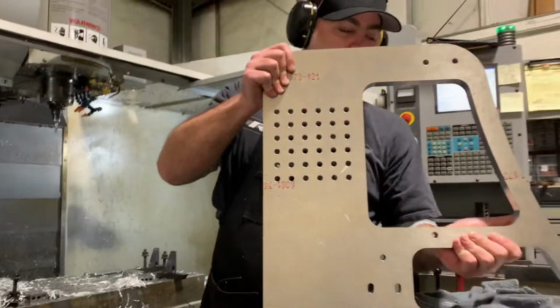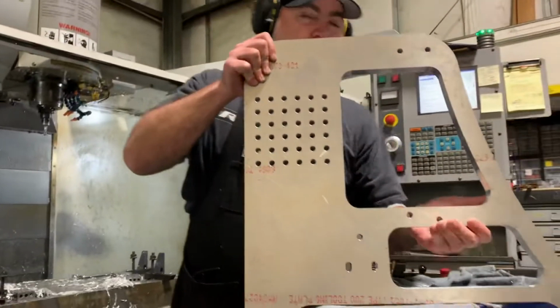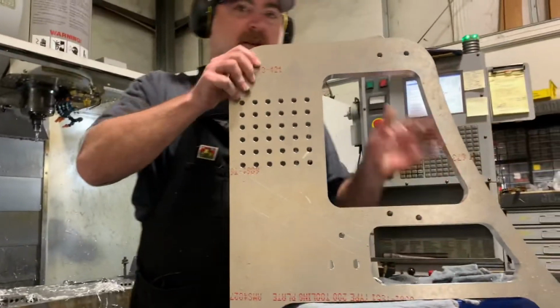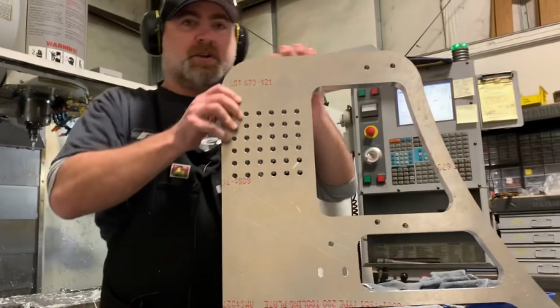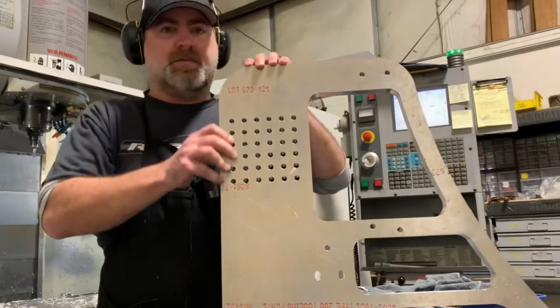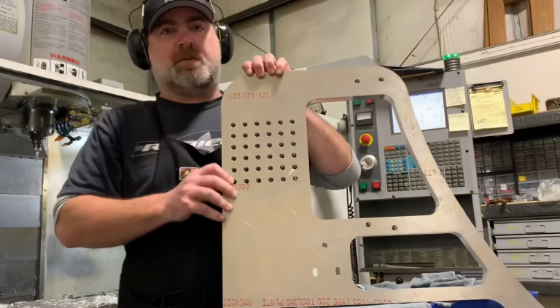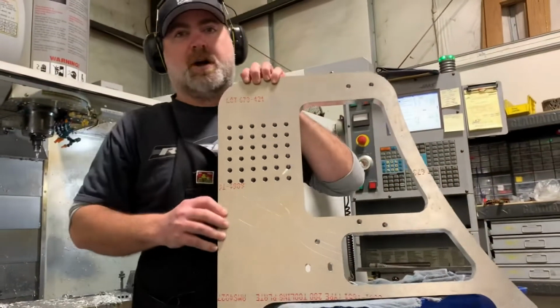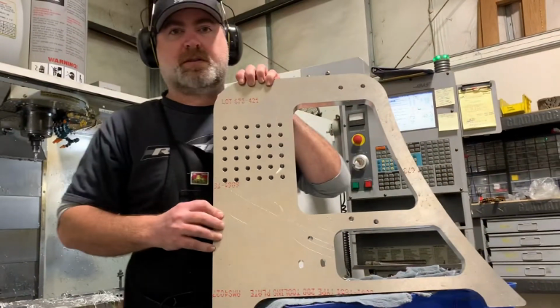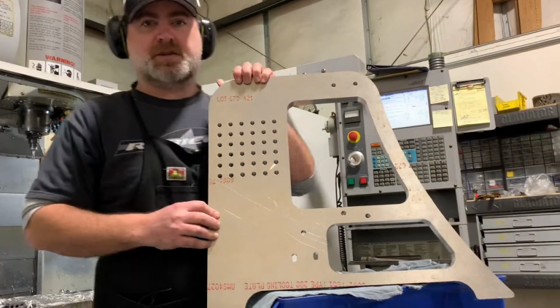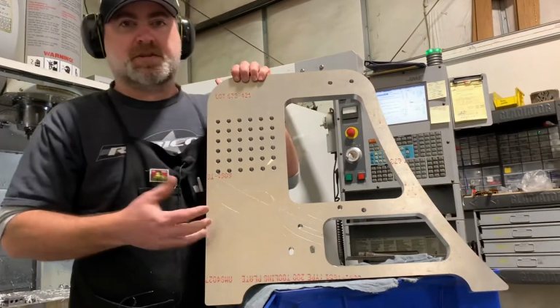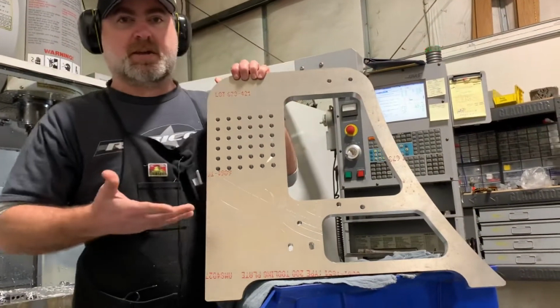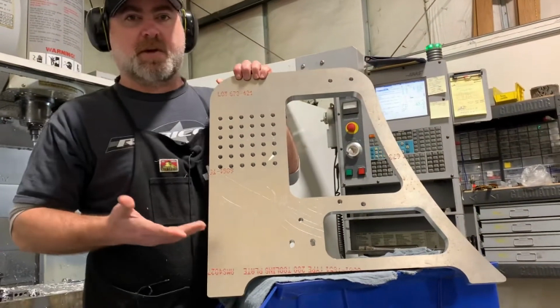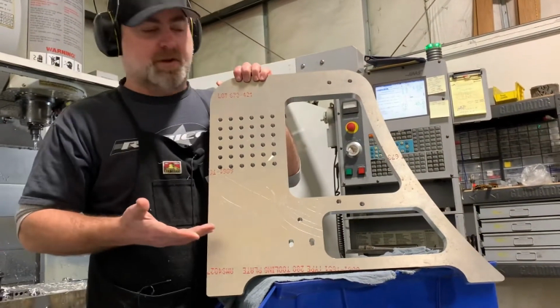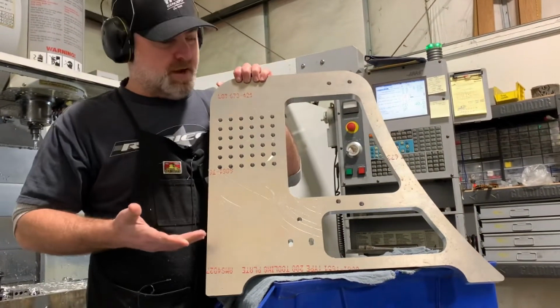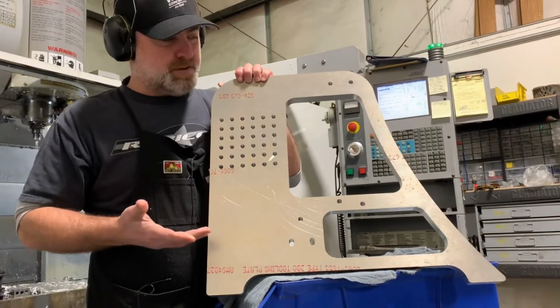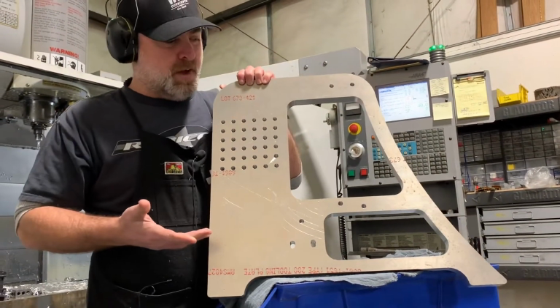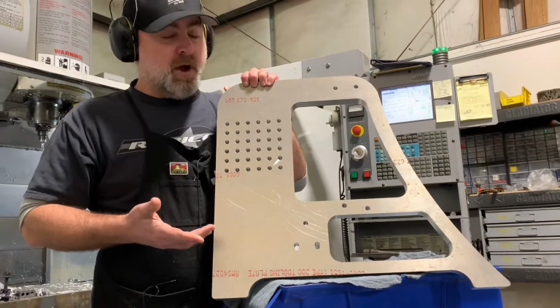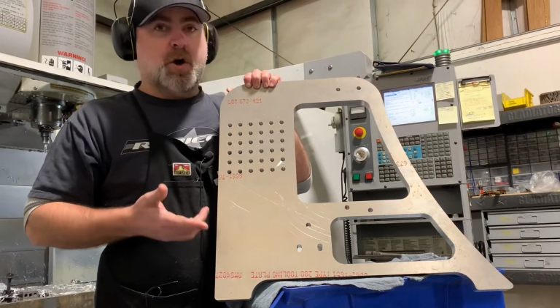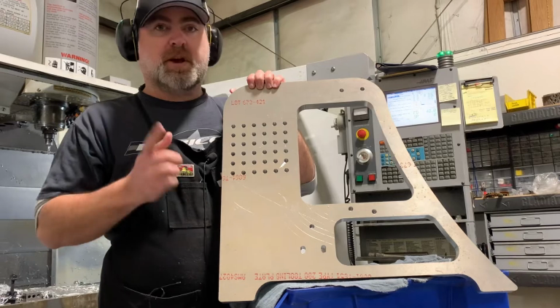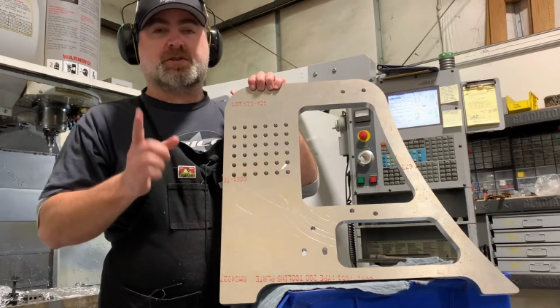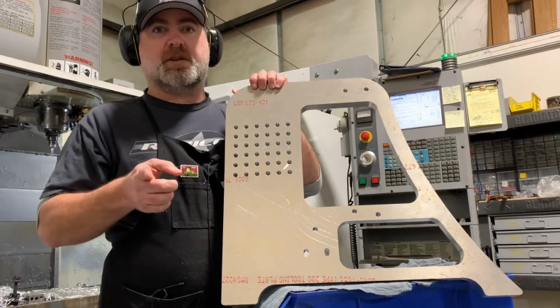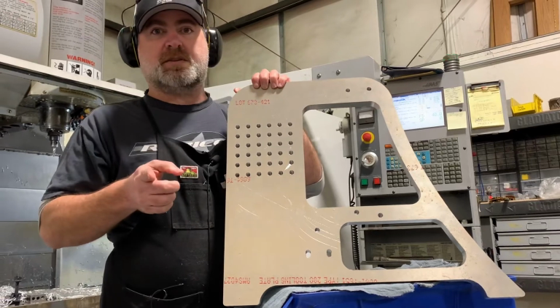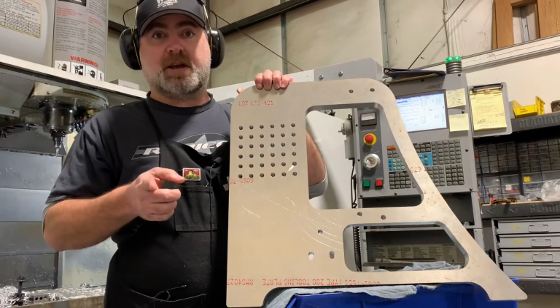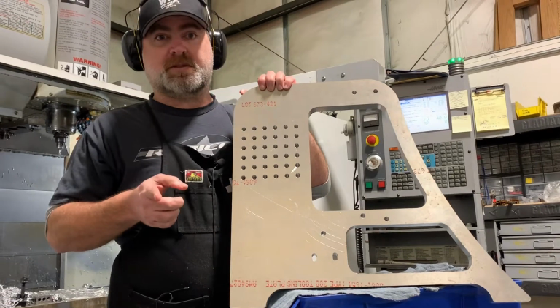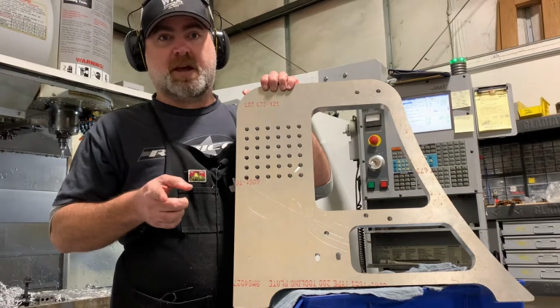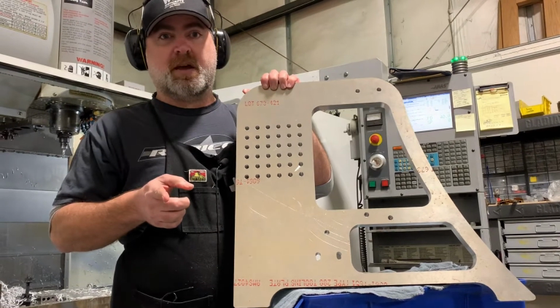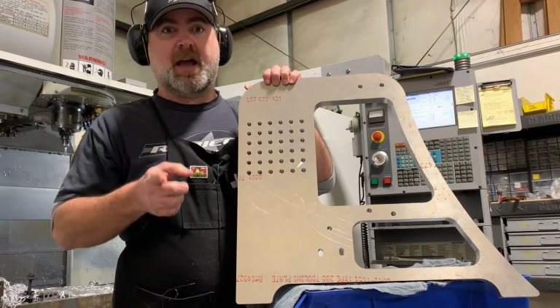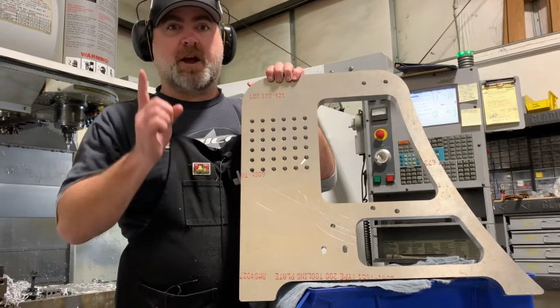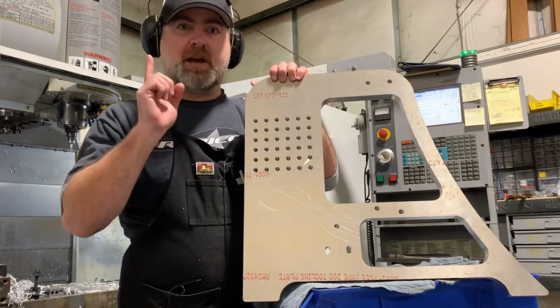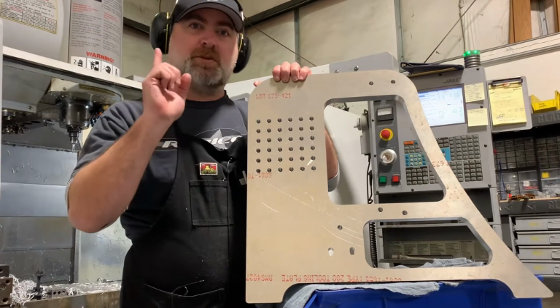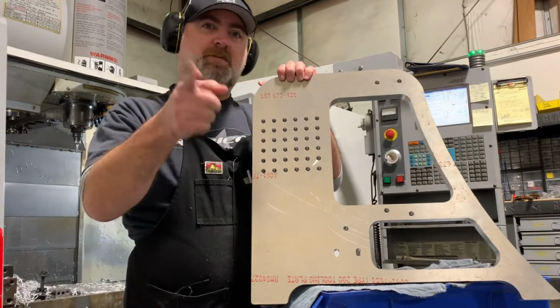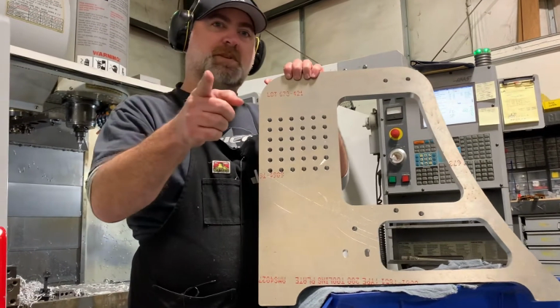All right, here's our final product. As you can see it came out really nice. Hope you guys enjoyed the segment today and I will catch you on the flip side.